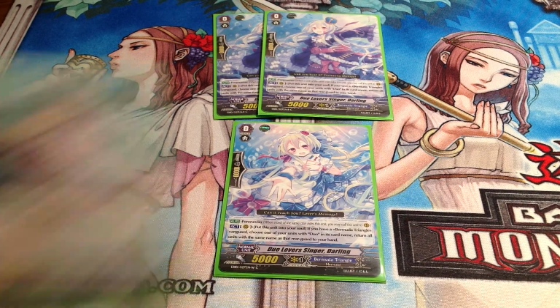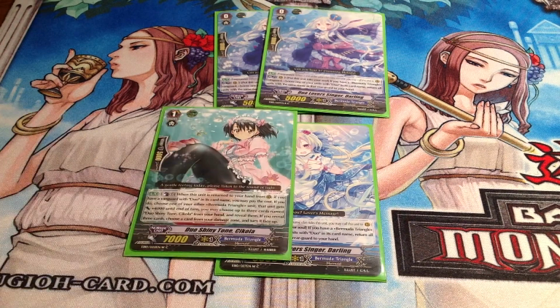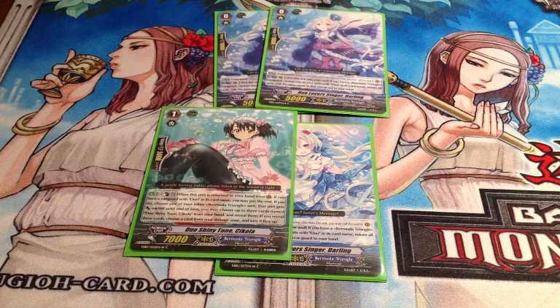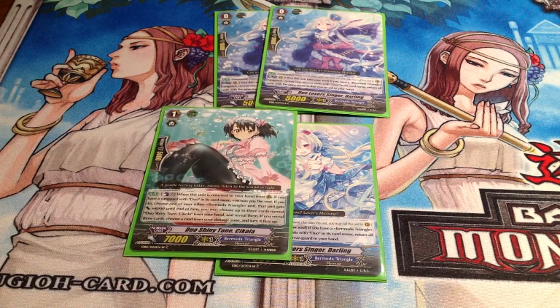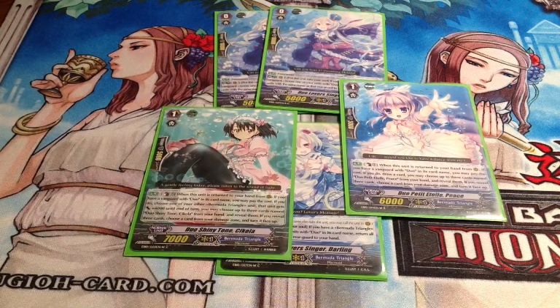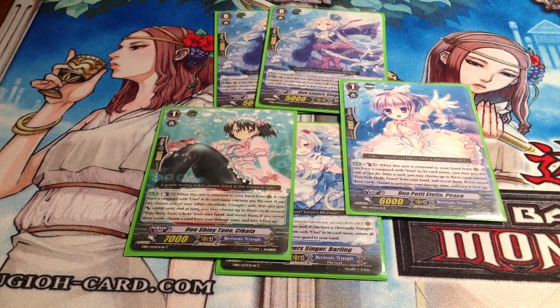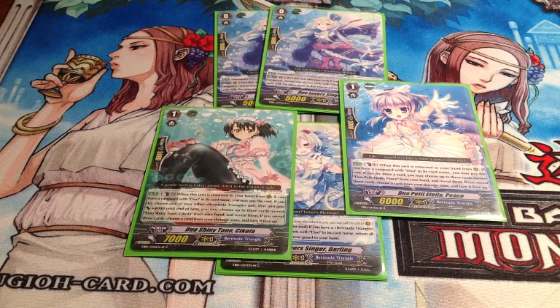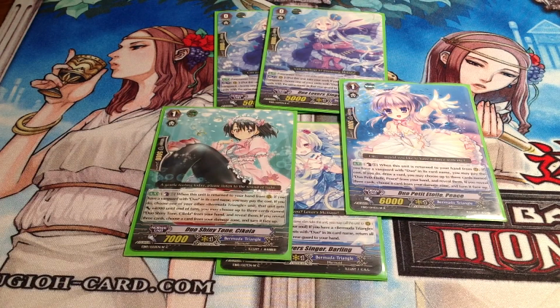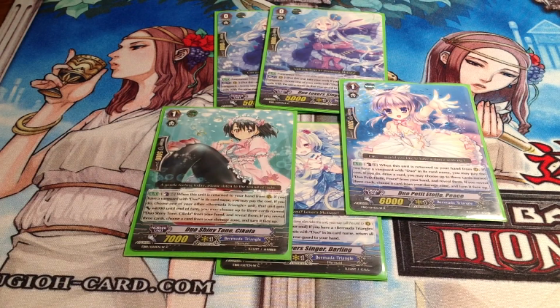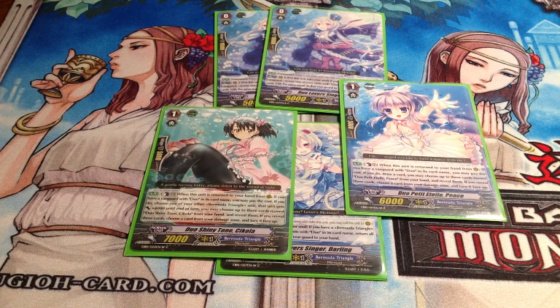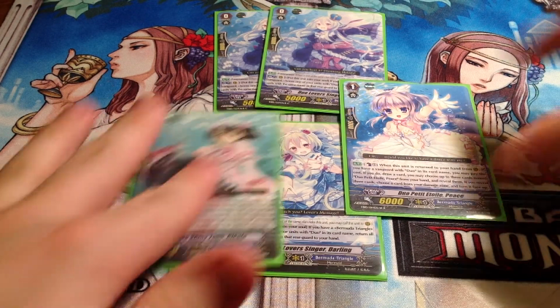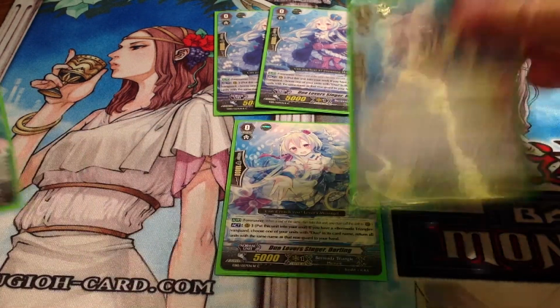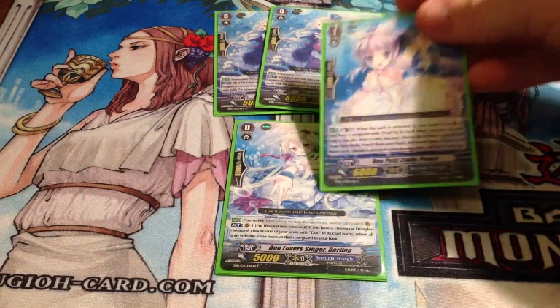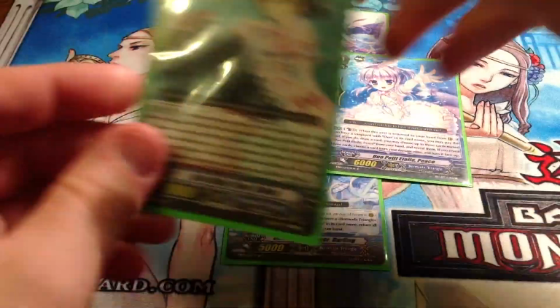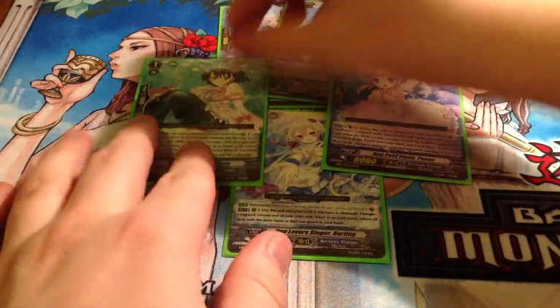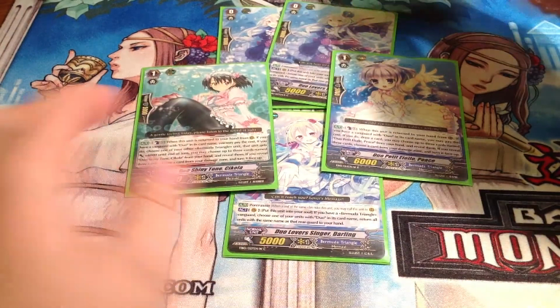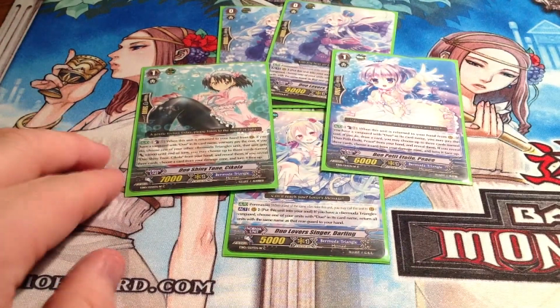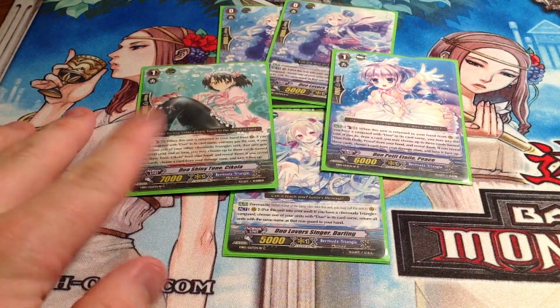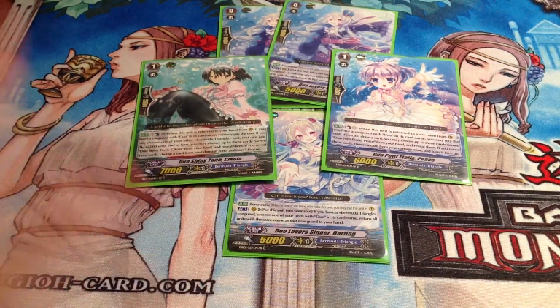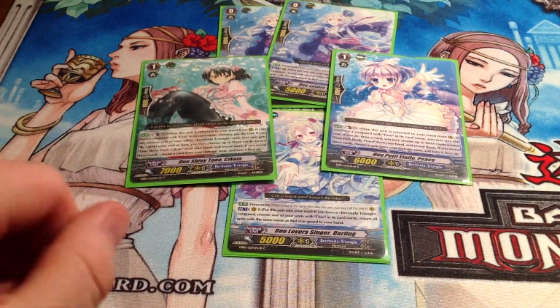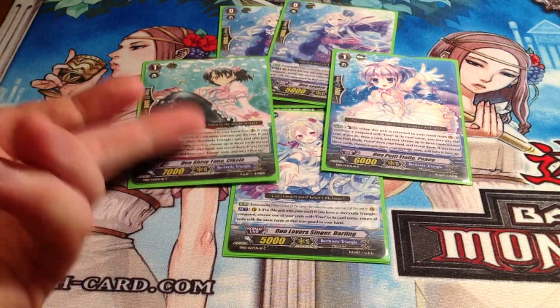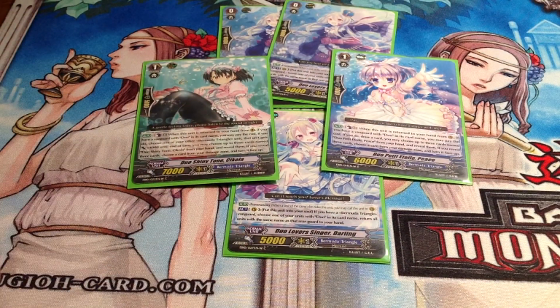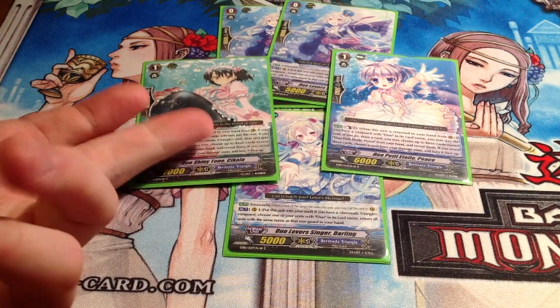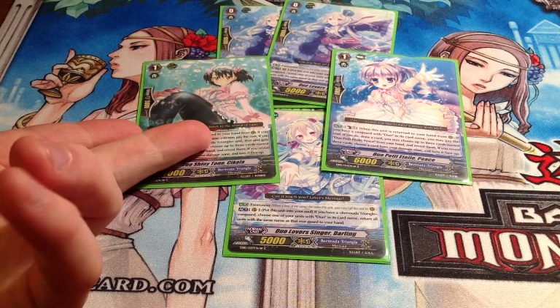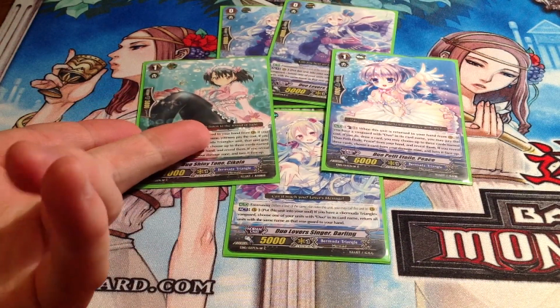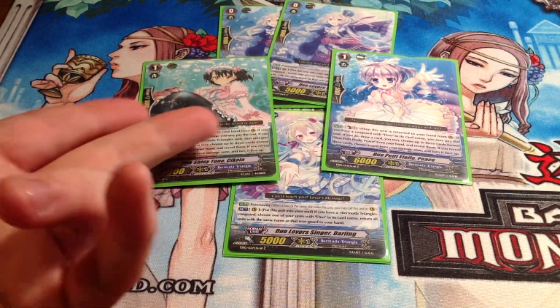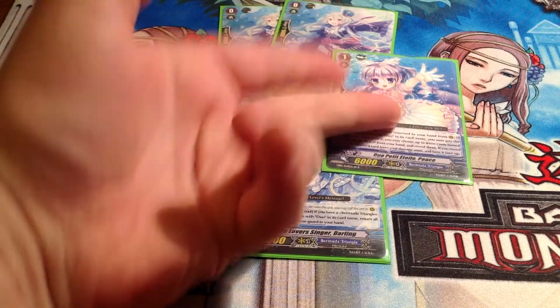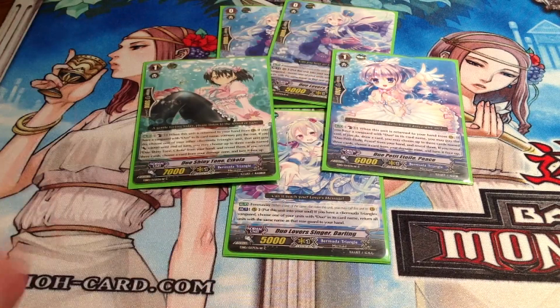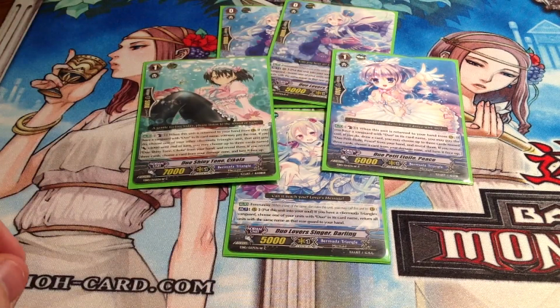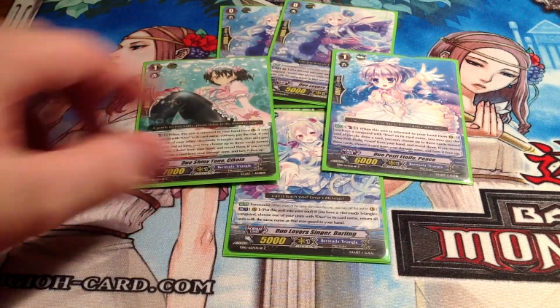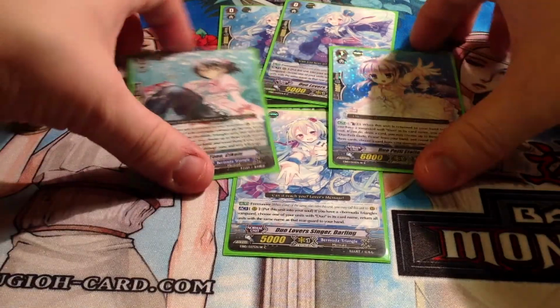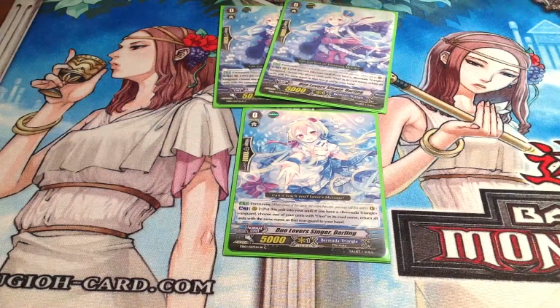Especially your Chicola and your Peace, because one of them lets you draw cards, and if you have the setup and you draw into this, then you can basically win — because you're either swinging for numbers that your opponent can't guard, or drawing cards so that you can guard everything your opponent has.